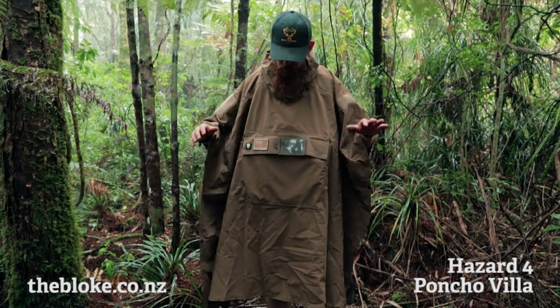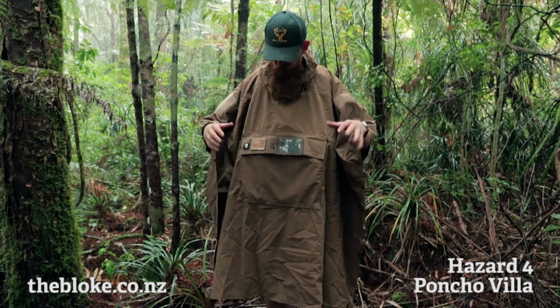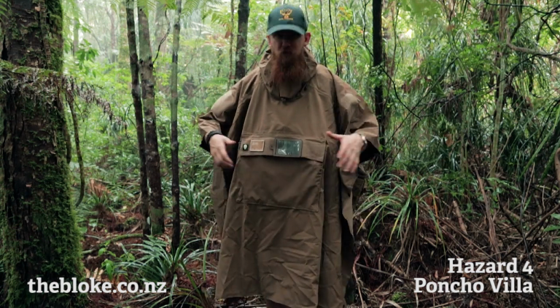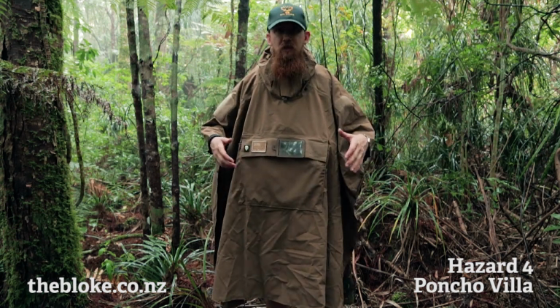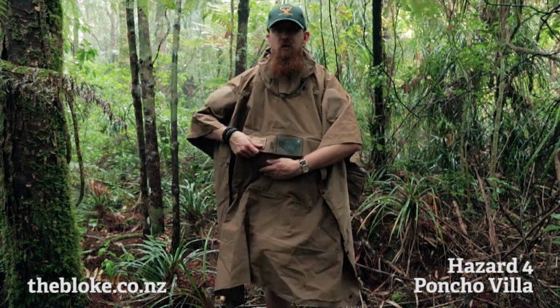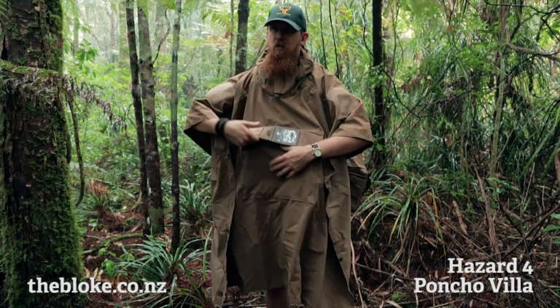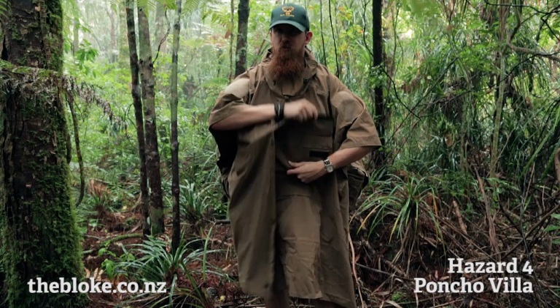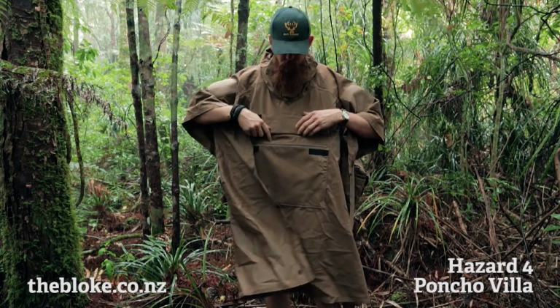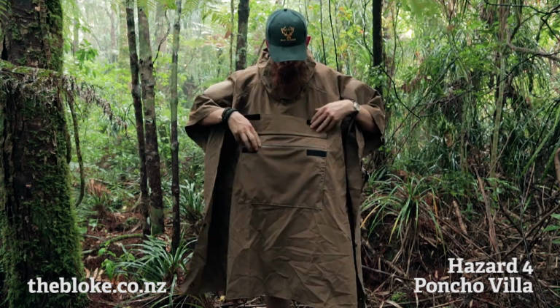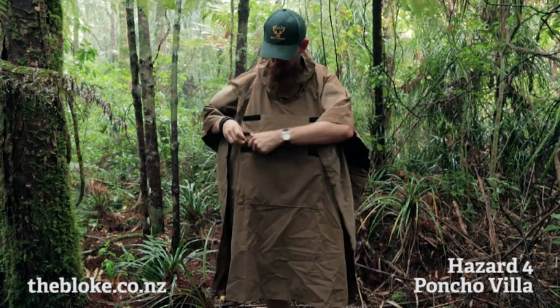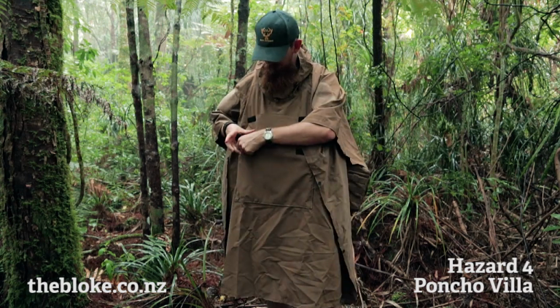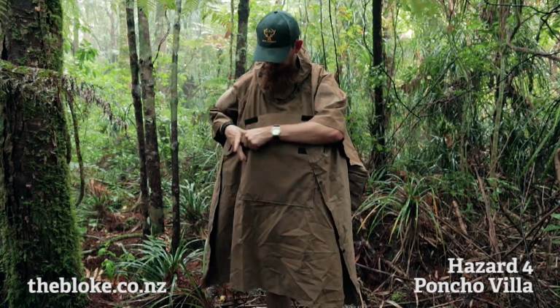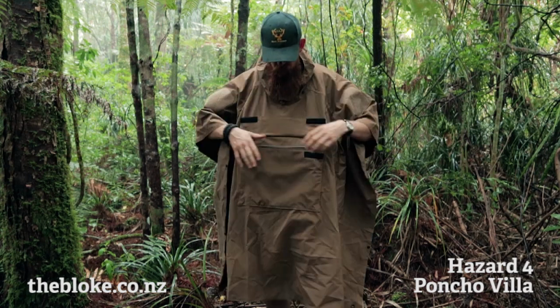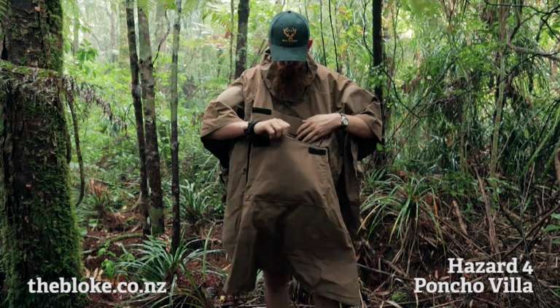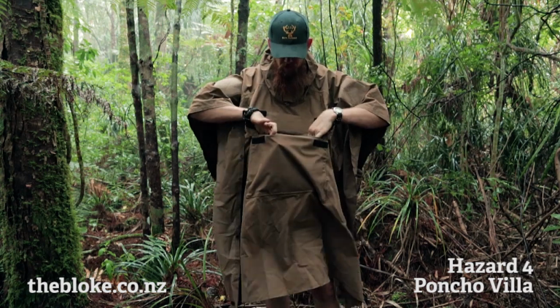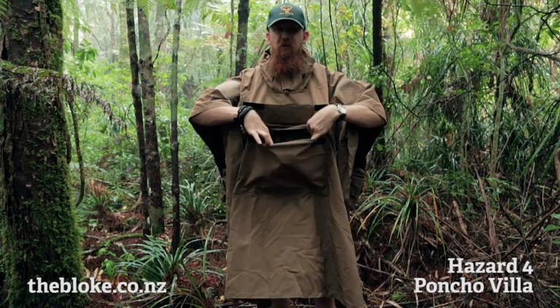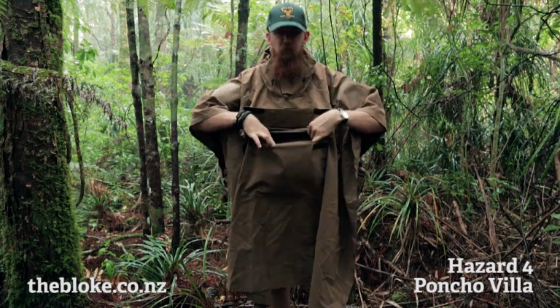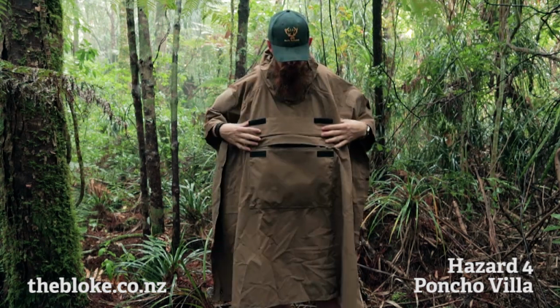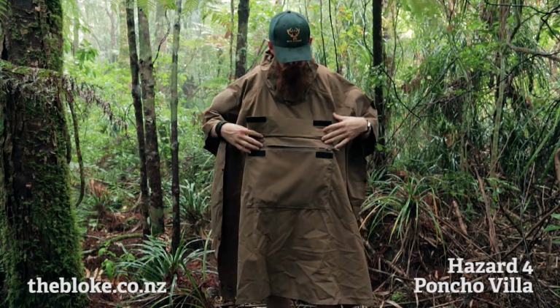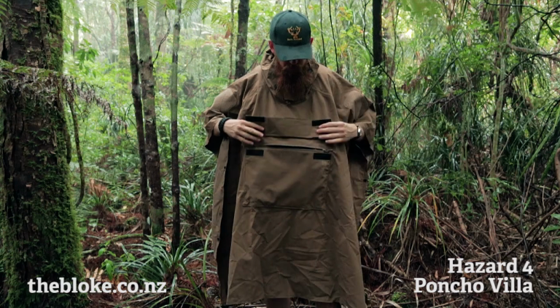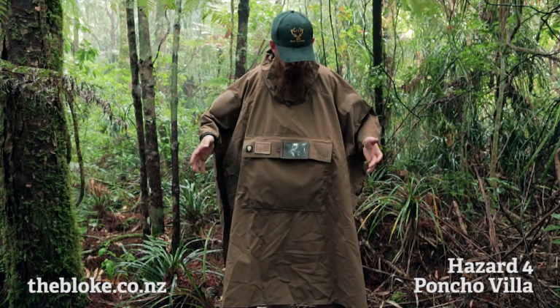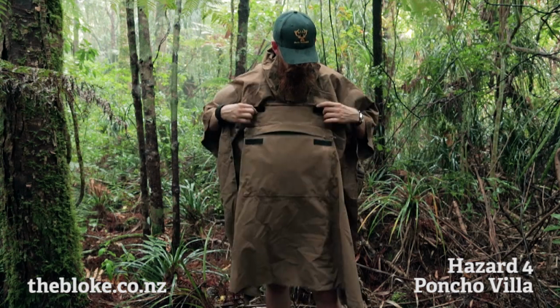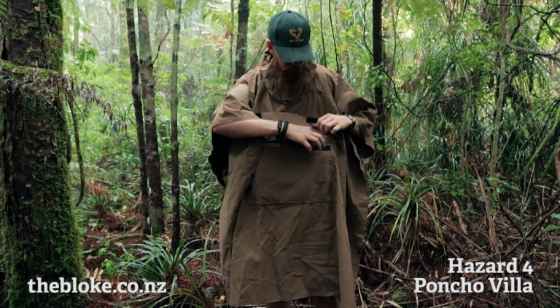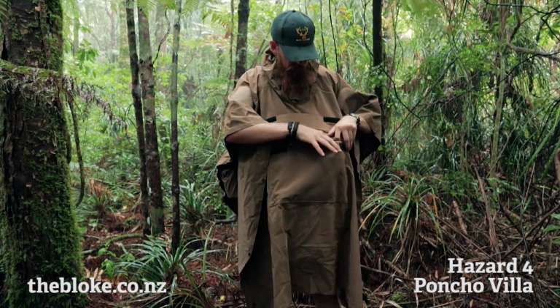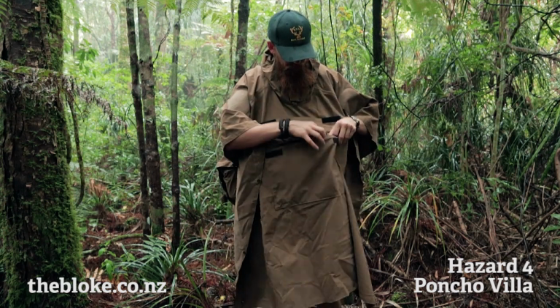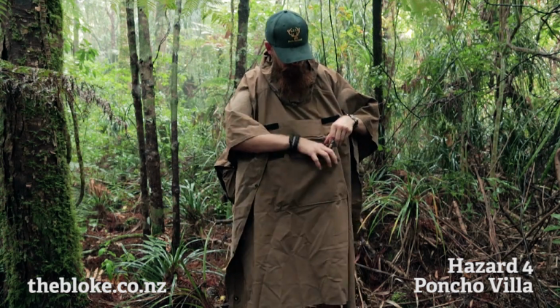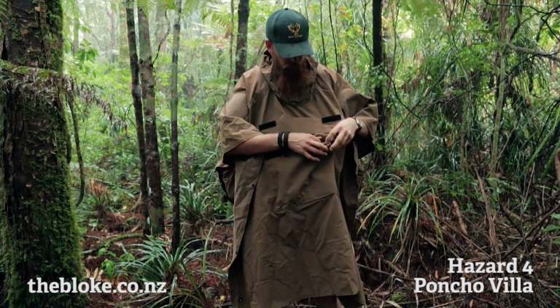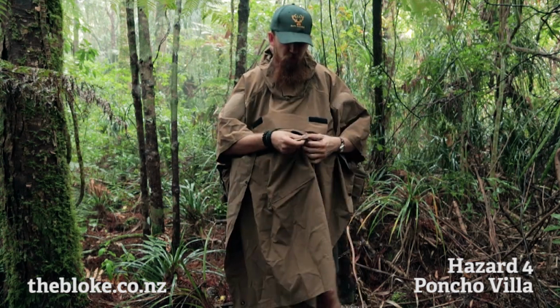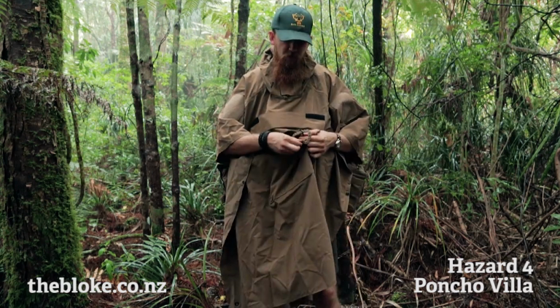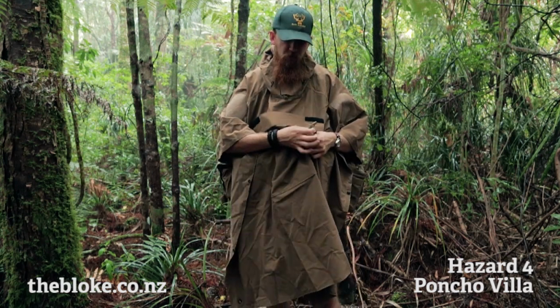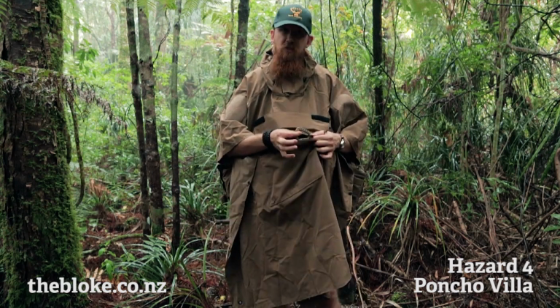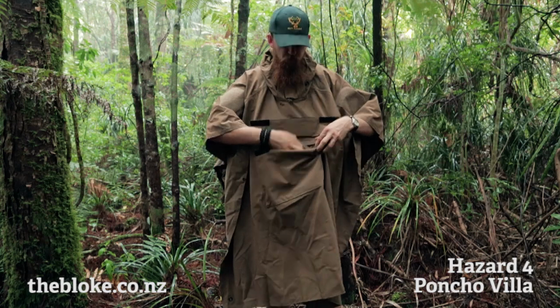The poncho itself is stored in its own front pouch here, which is also quite handy for keeping other bits and pieces in. It has a zip on it, Velcro on it, and a little hook point inside if you want to attach something to it.